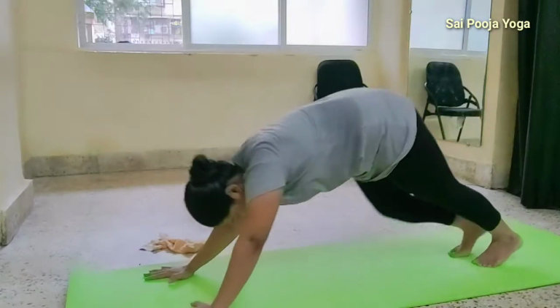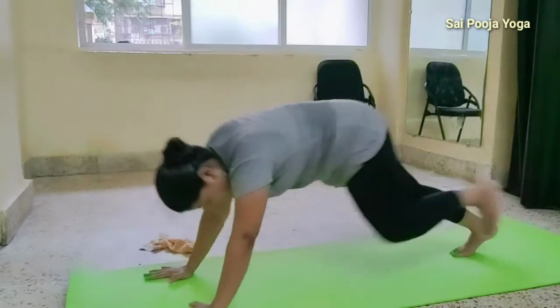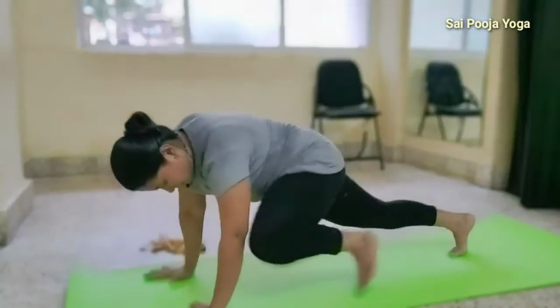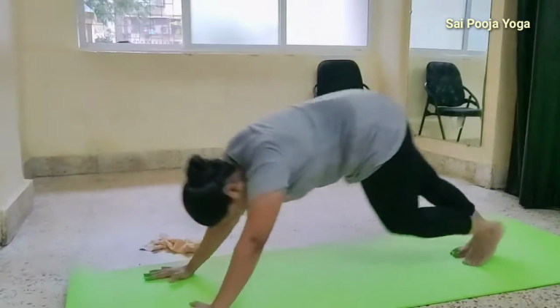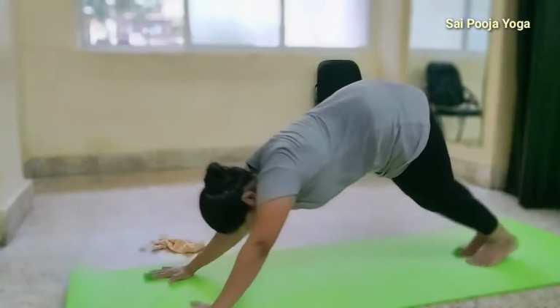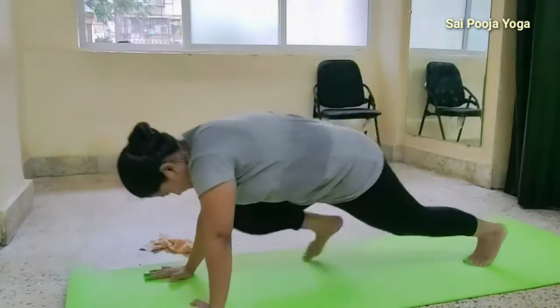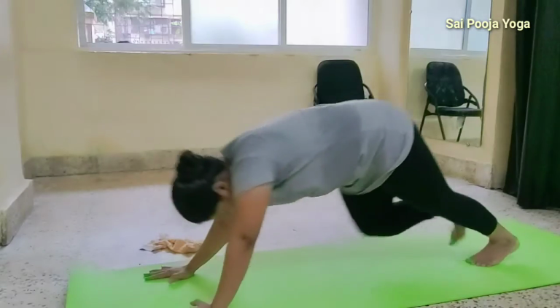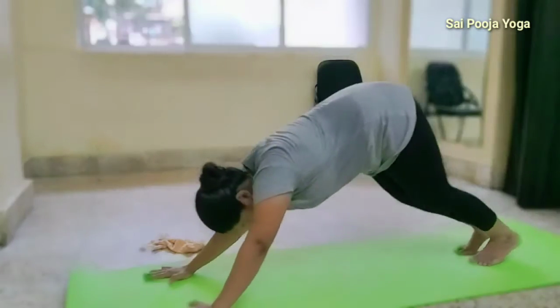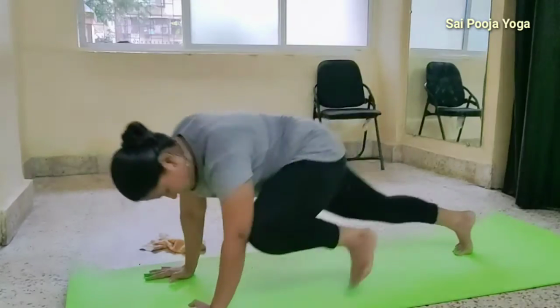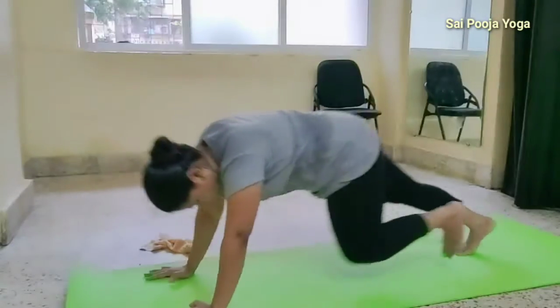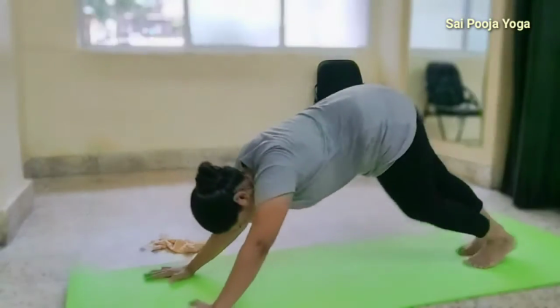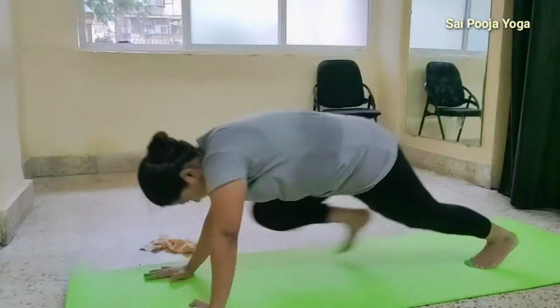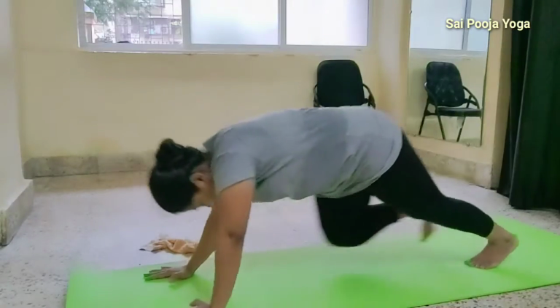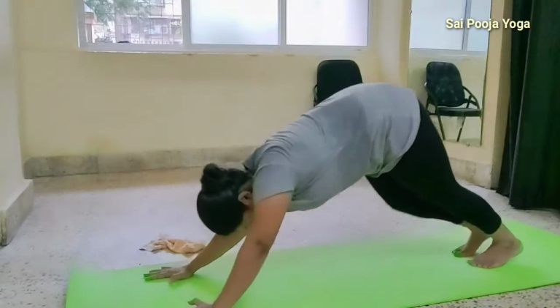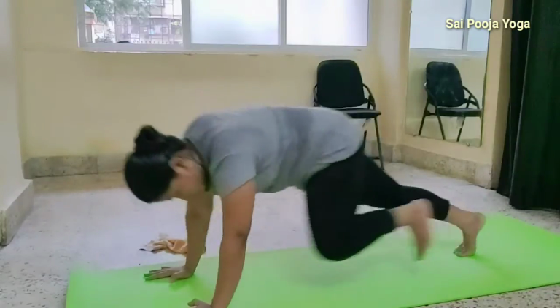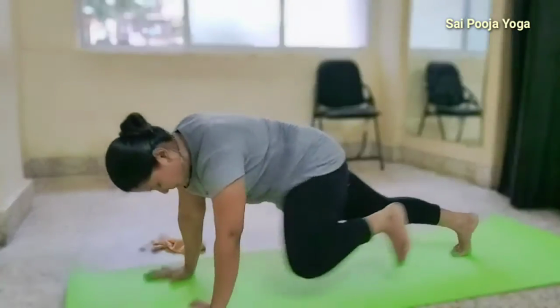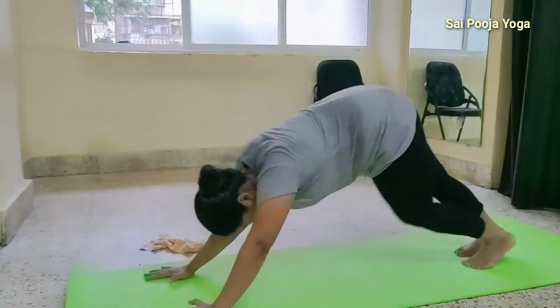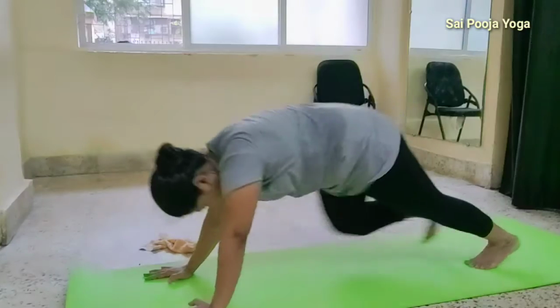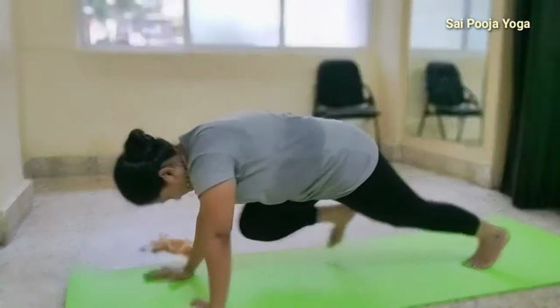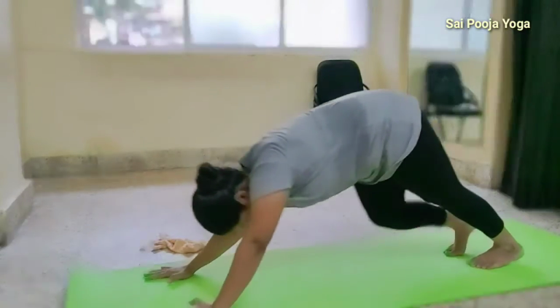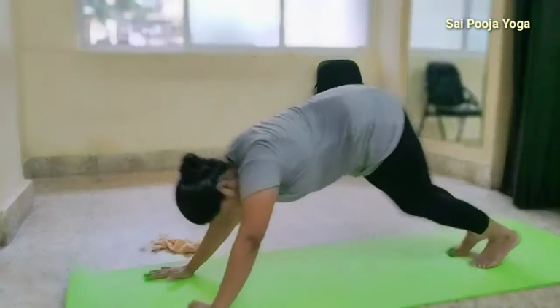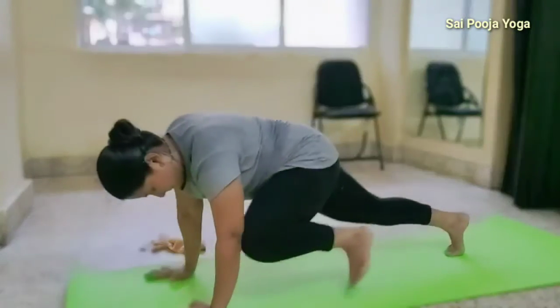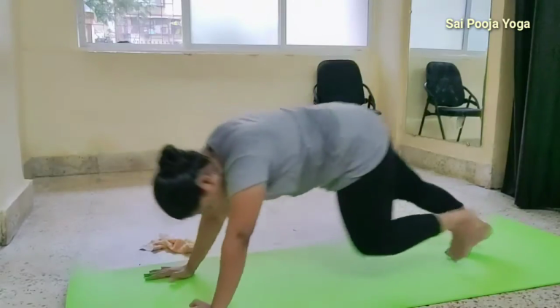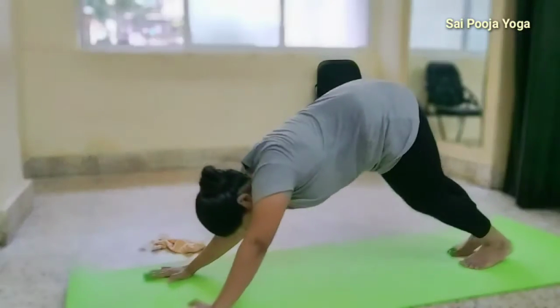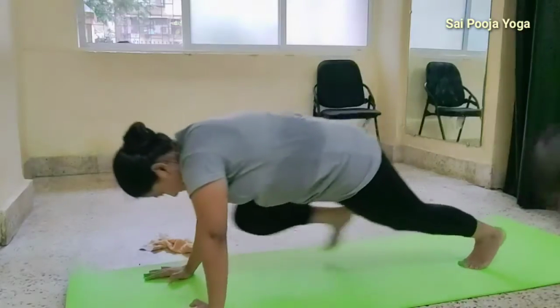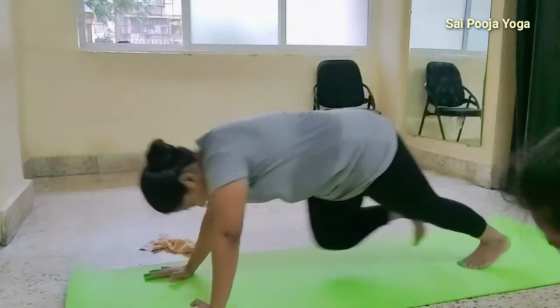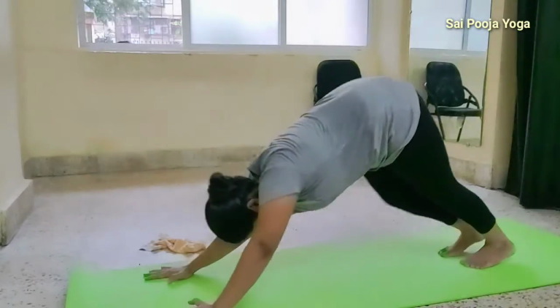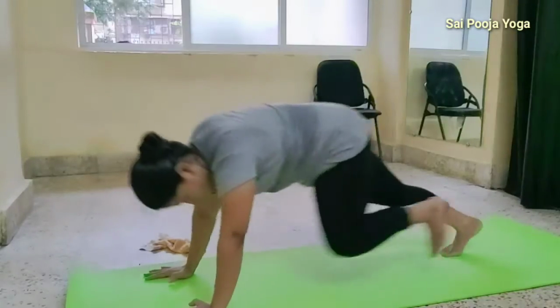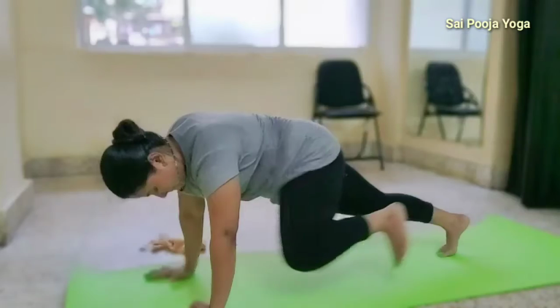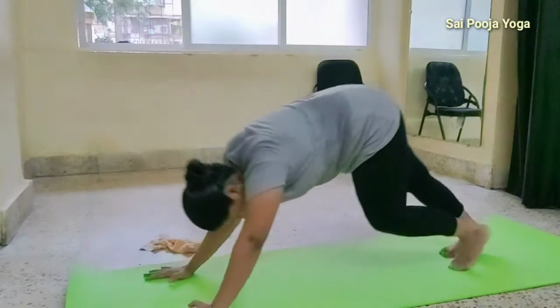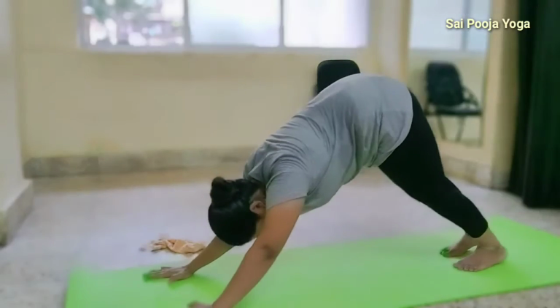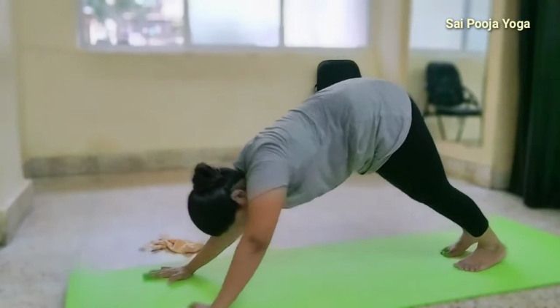Two, three, four, five, six, seven, eight, nine, ten, and then start.